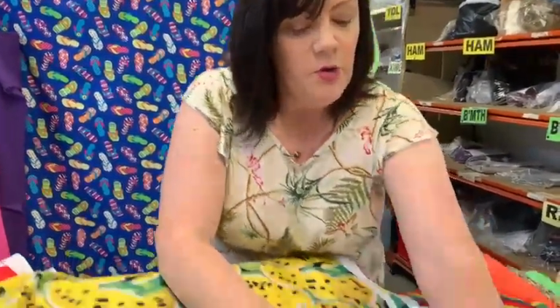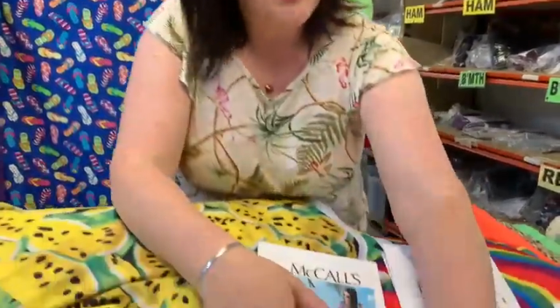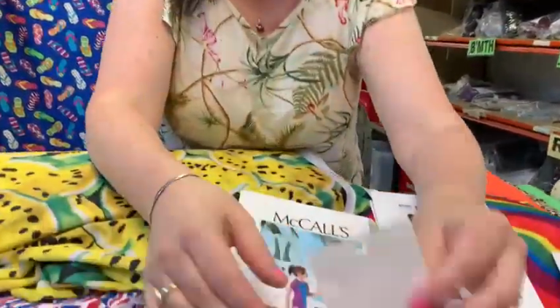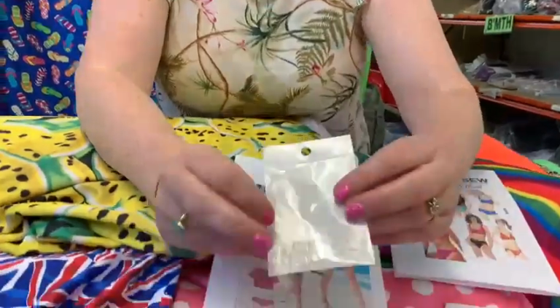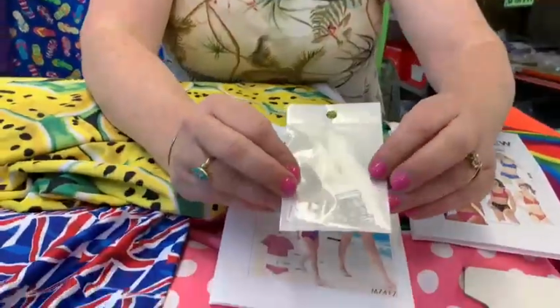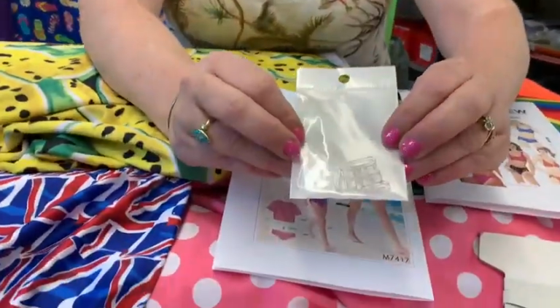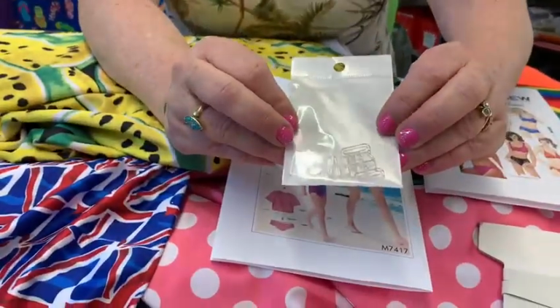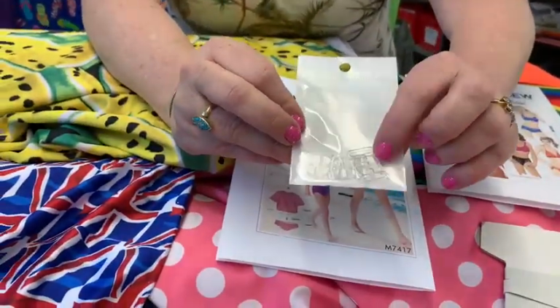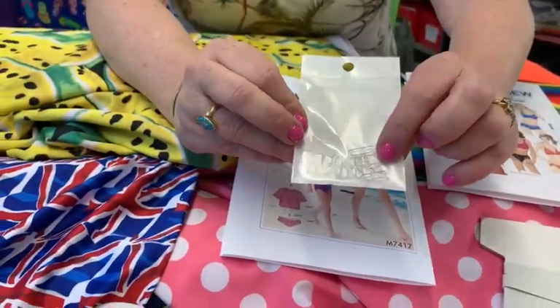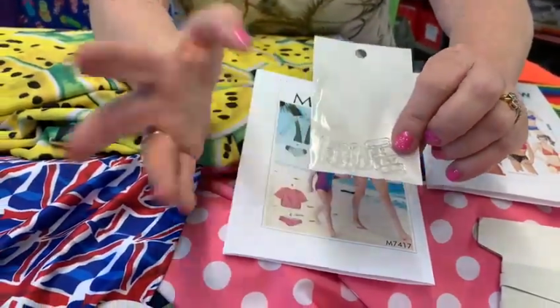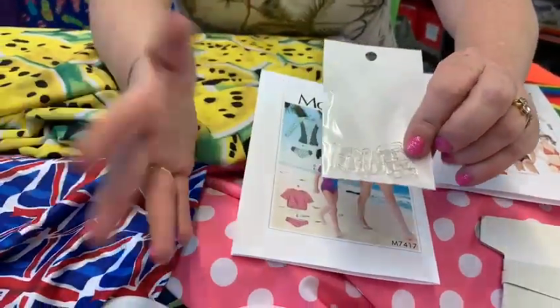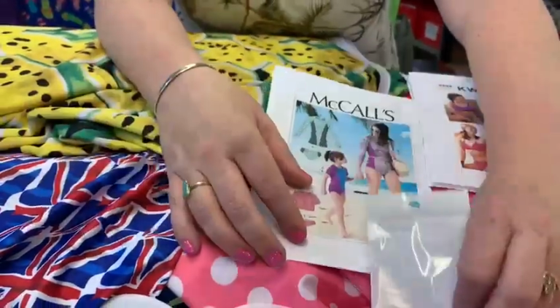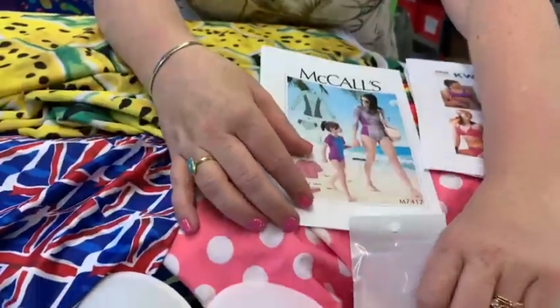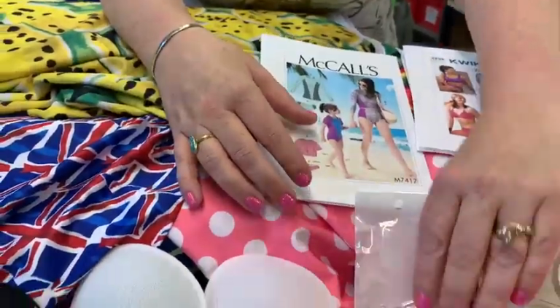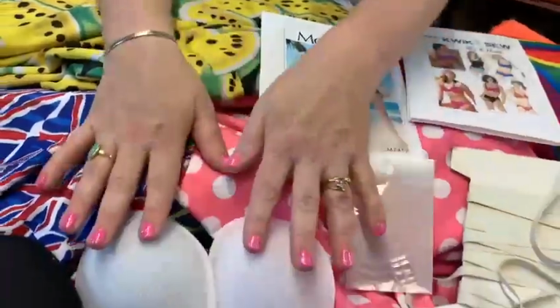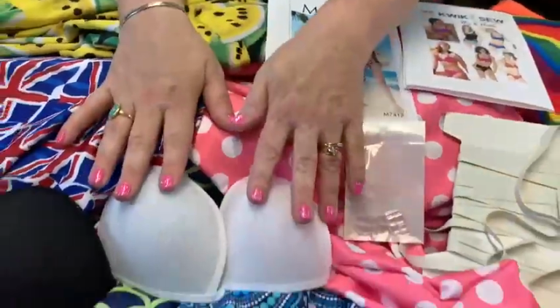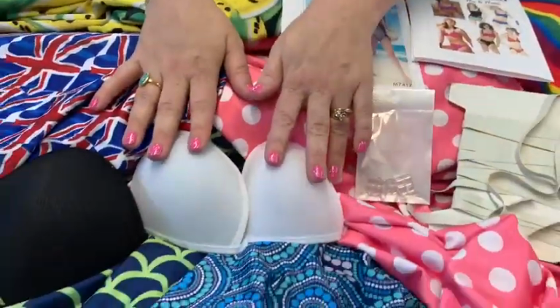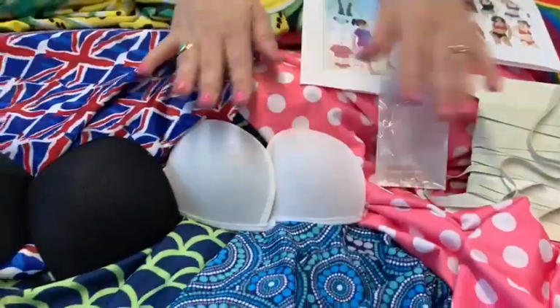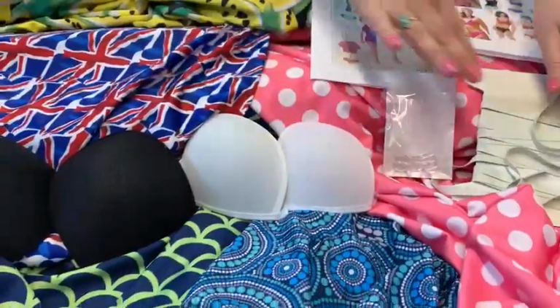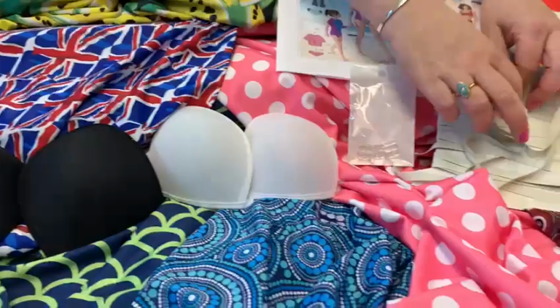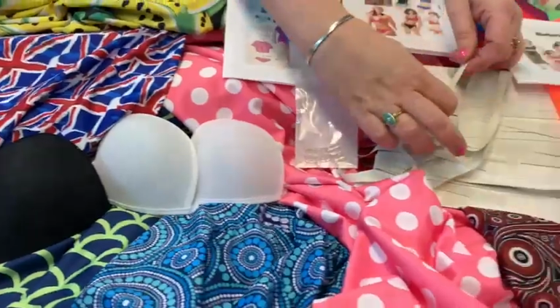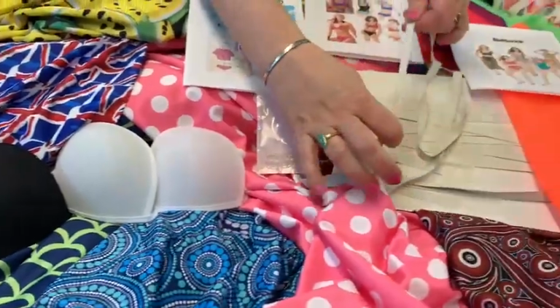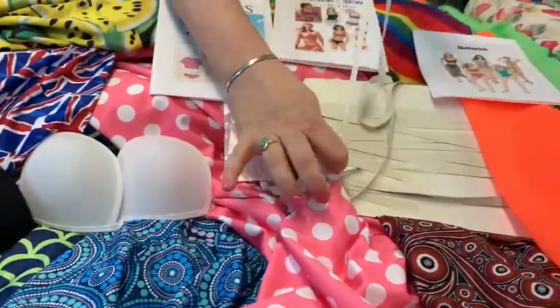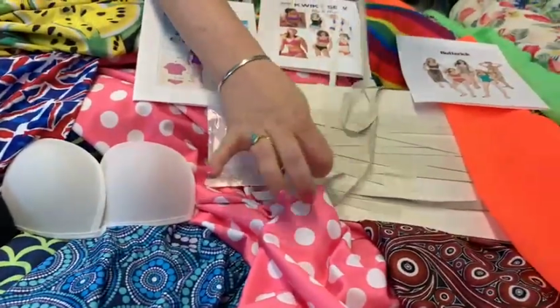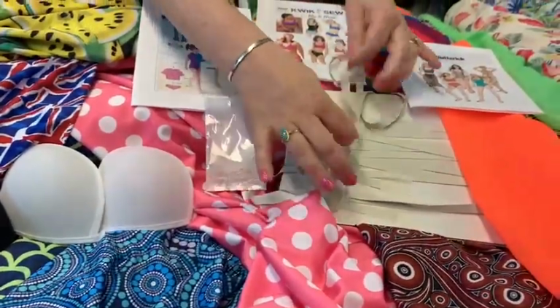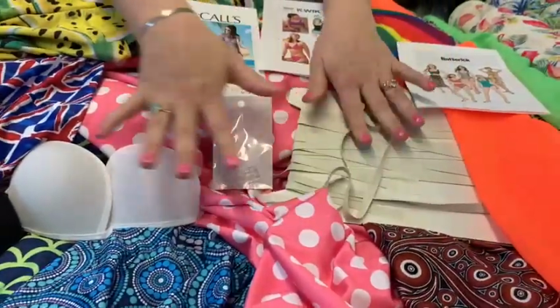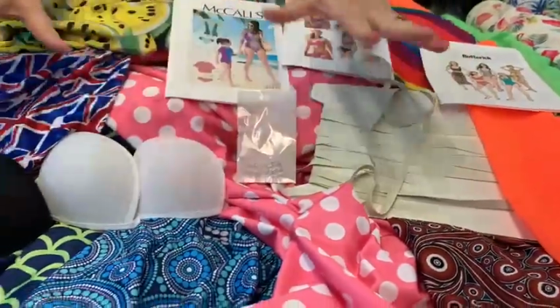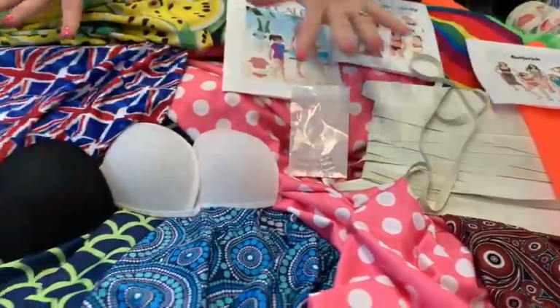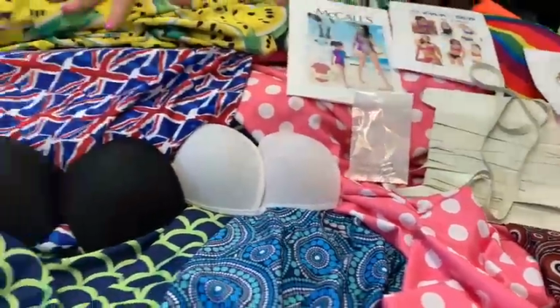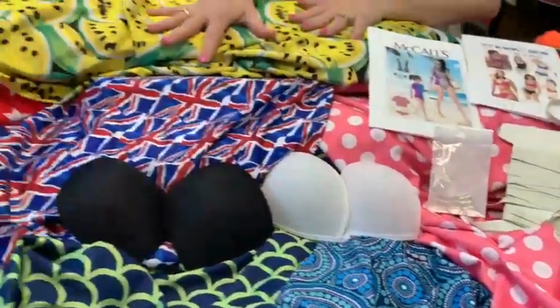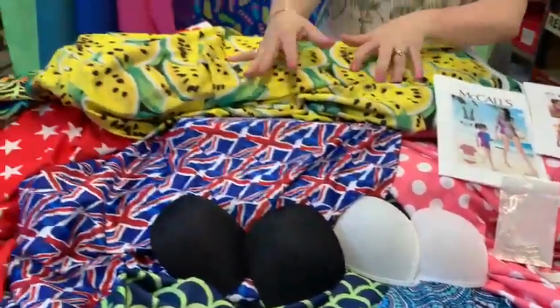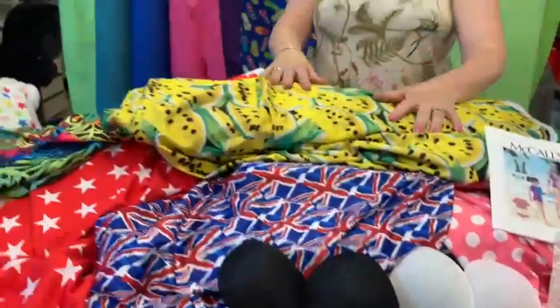We also do bikini clips and they're clear, so they go on any colour. Bra cups. We do swimwear elastic. So there's lots of accessories for this.